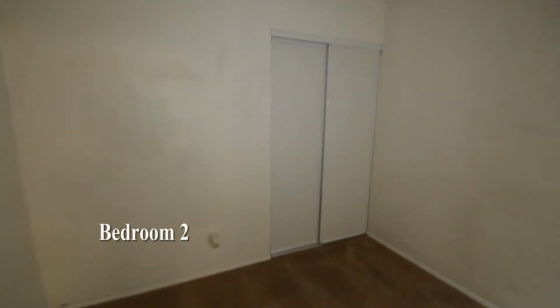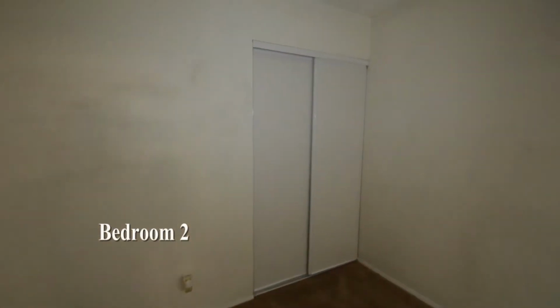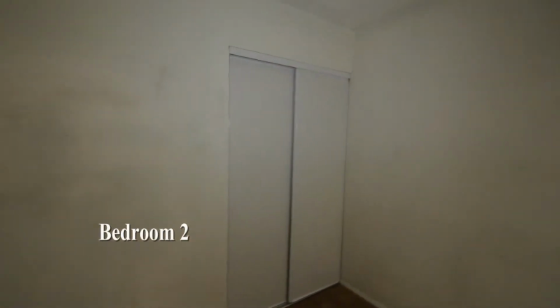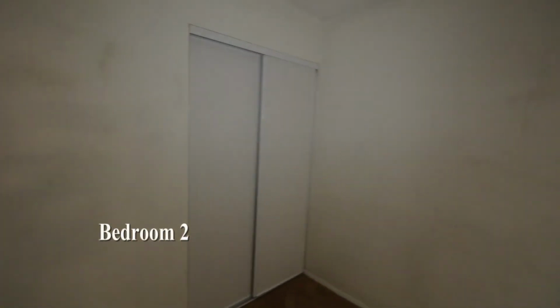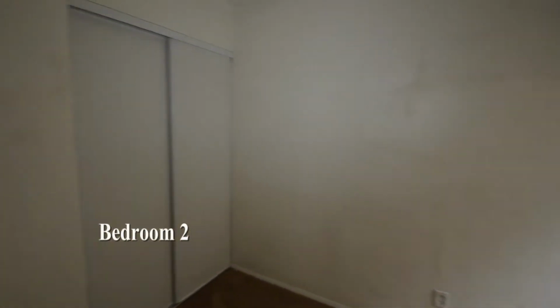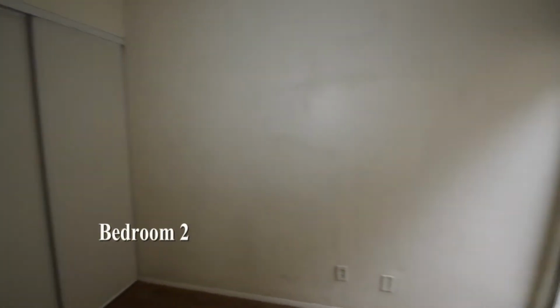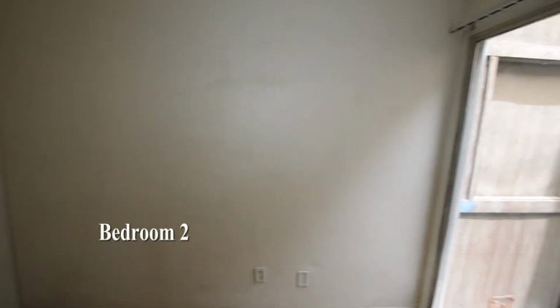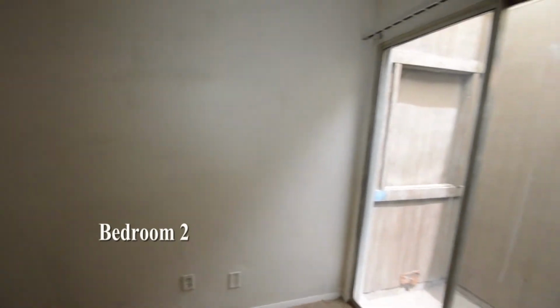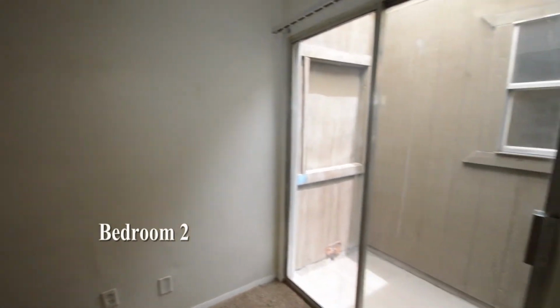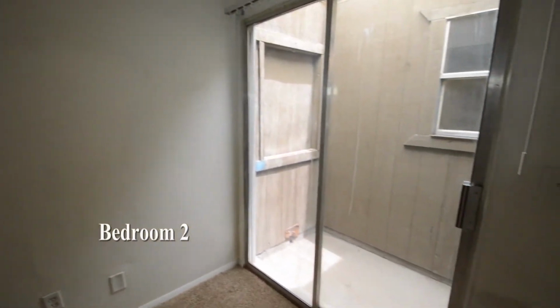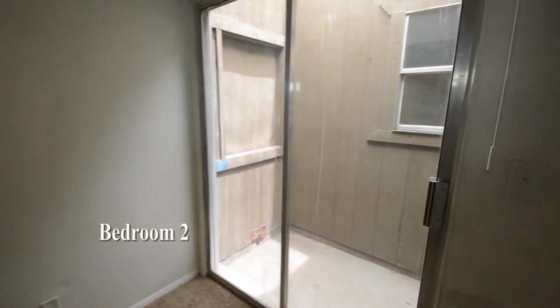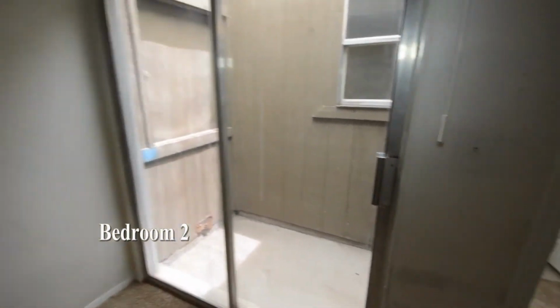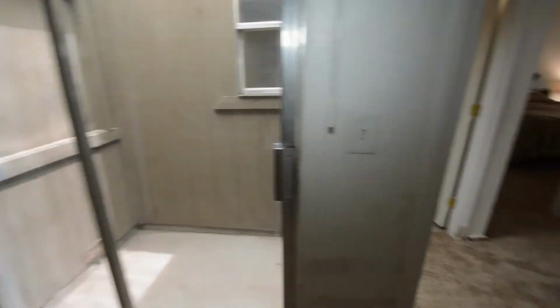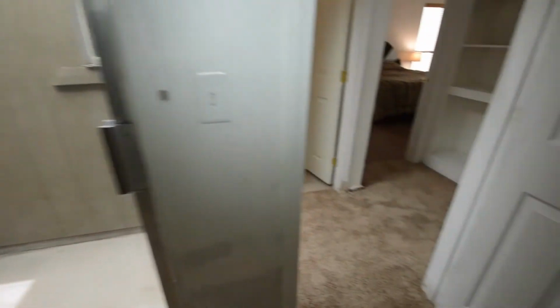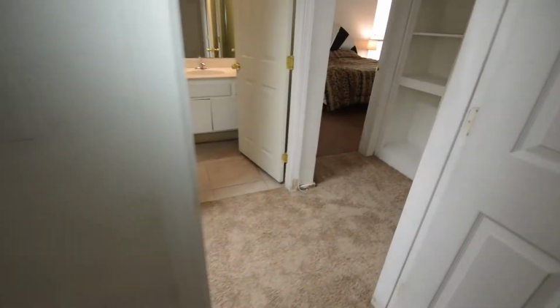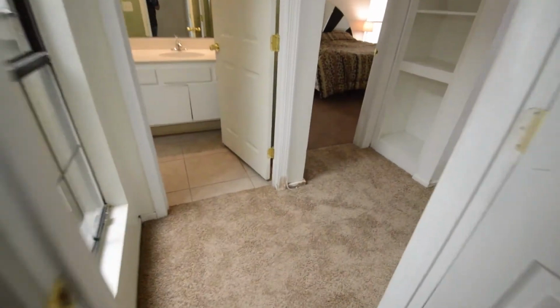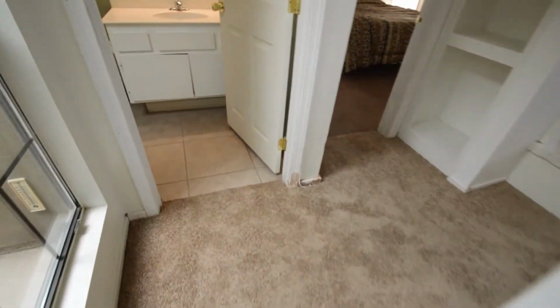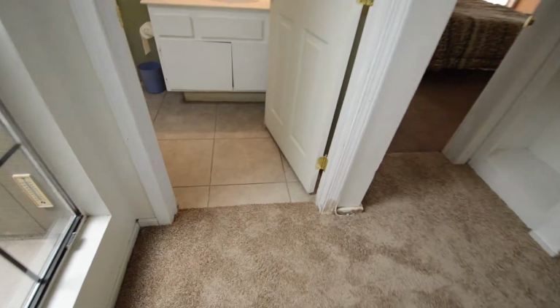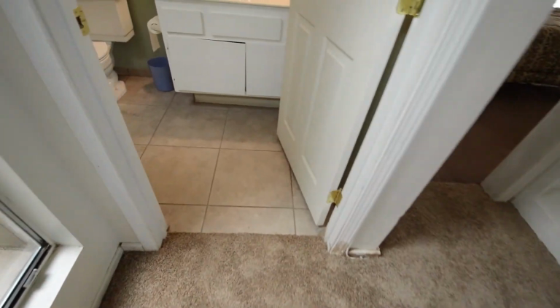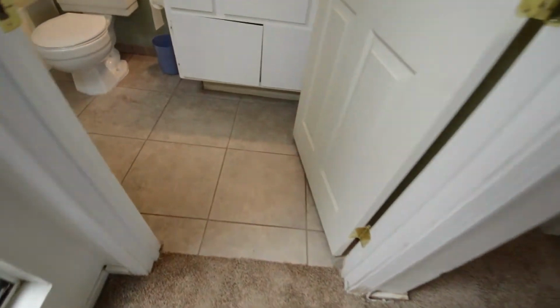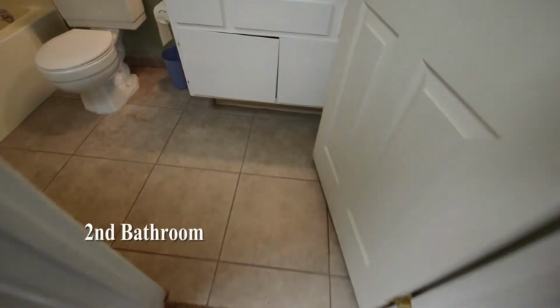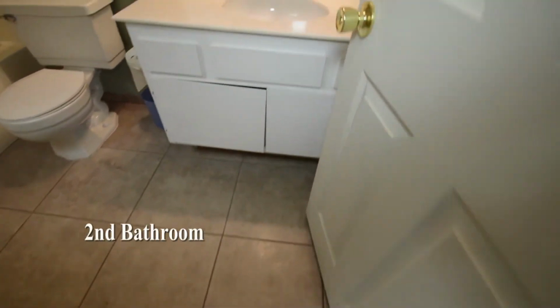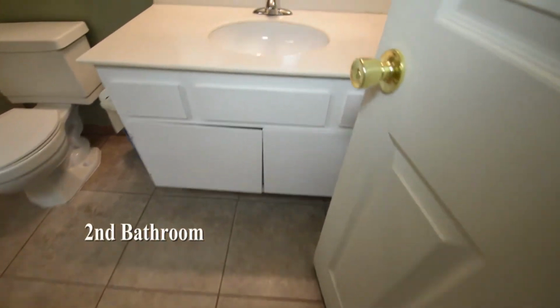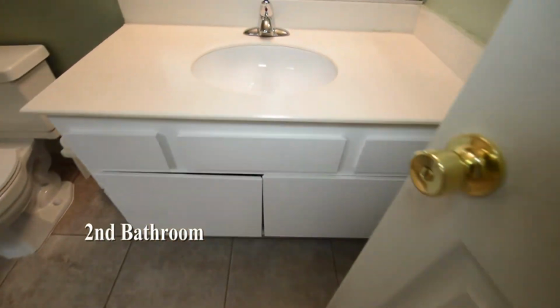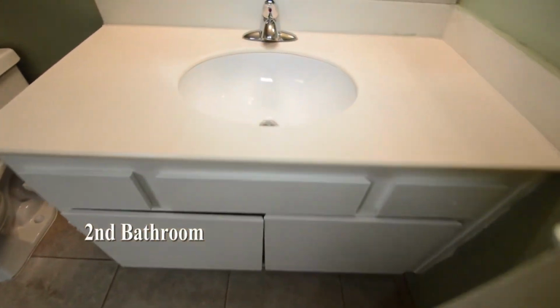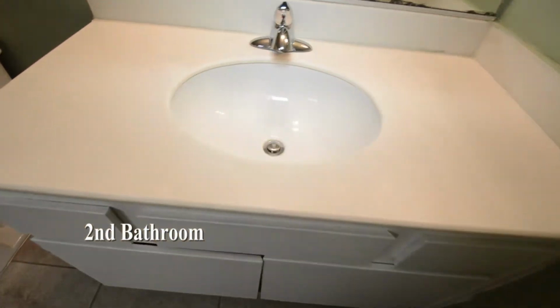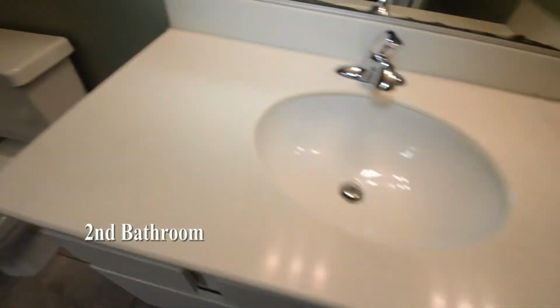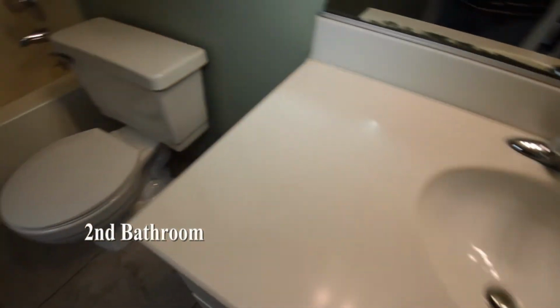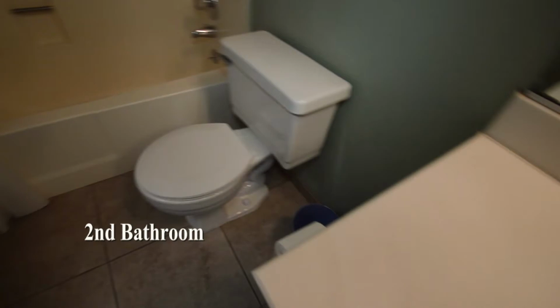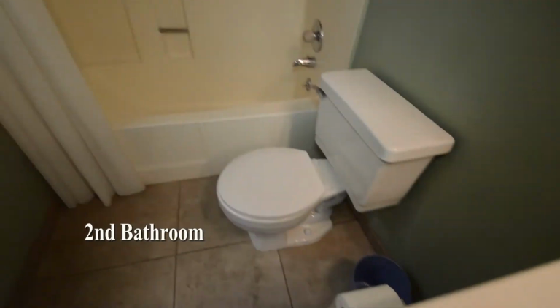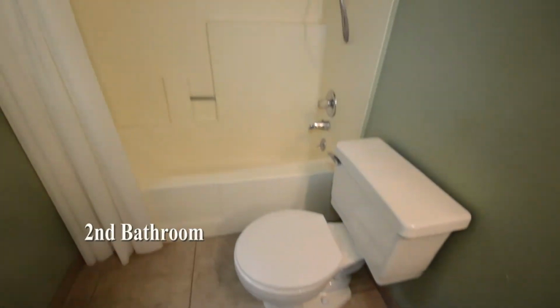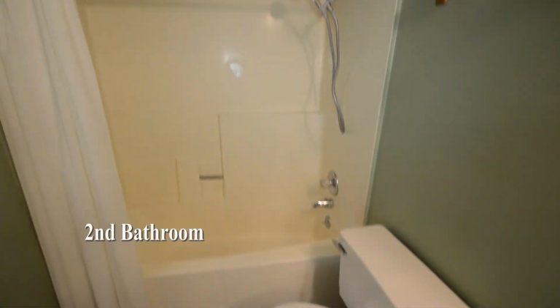The second bedroom has an enclosed atrium. The full second bathroom has a tile floor and a tub shower combo.